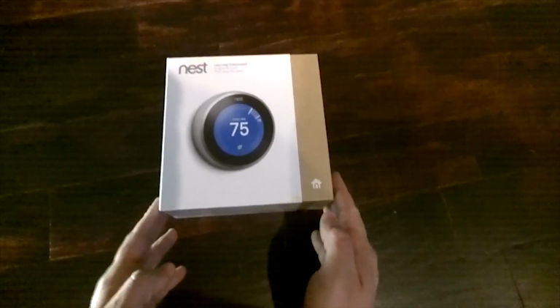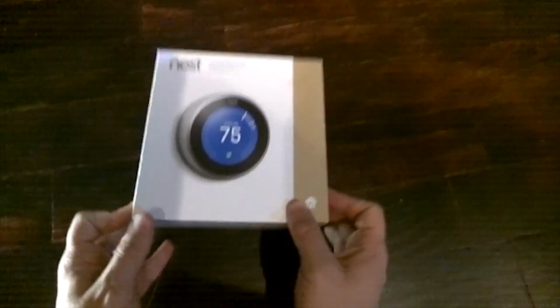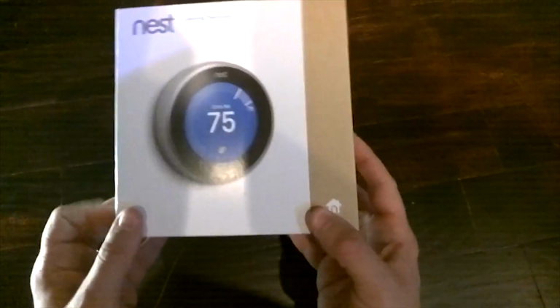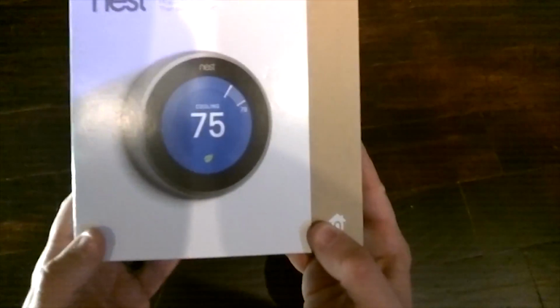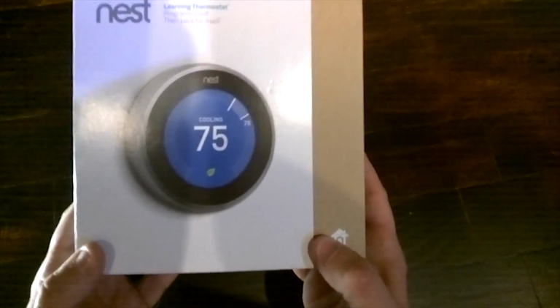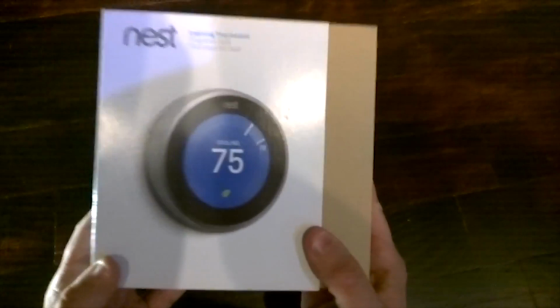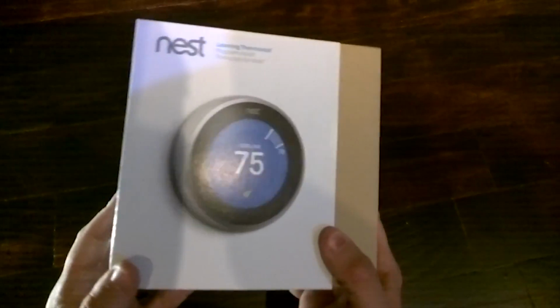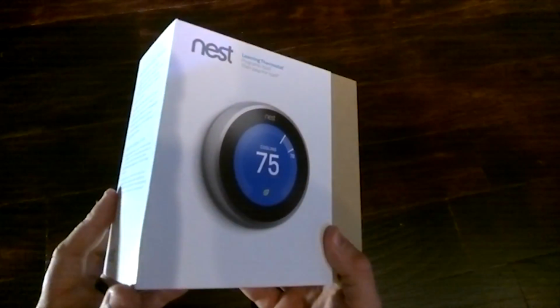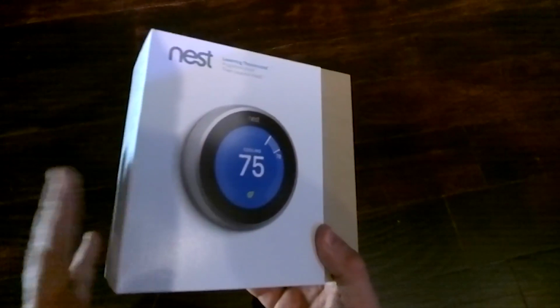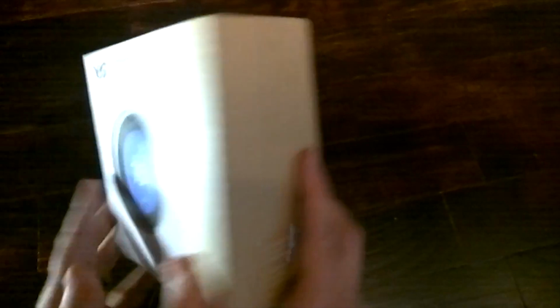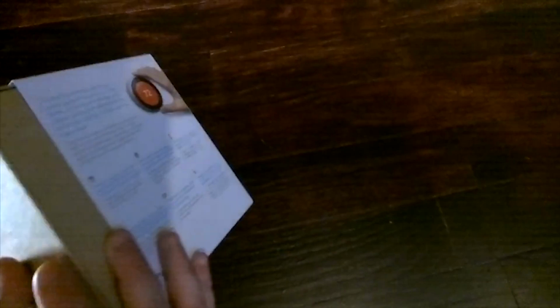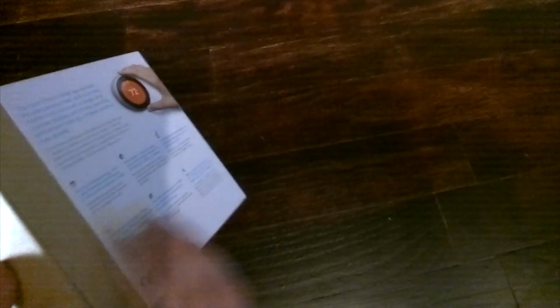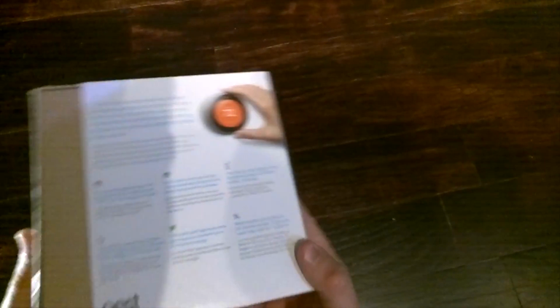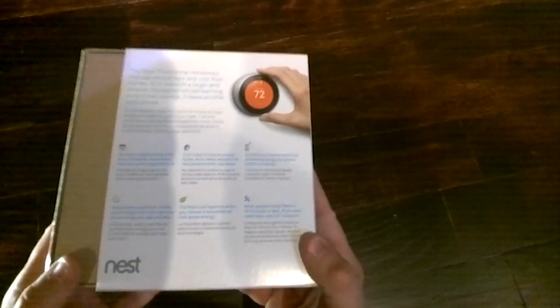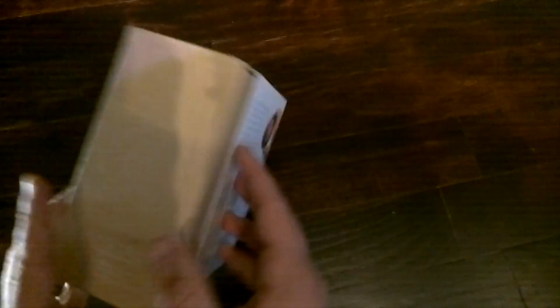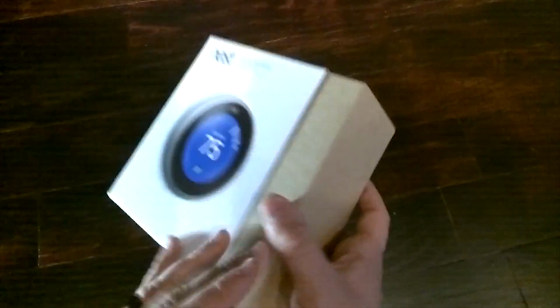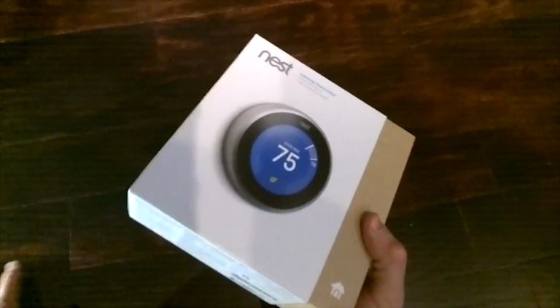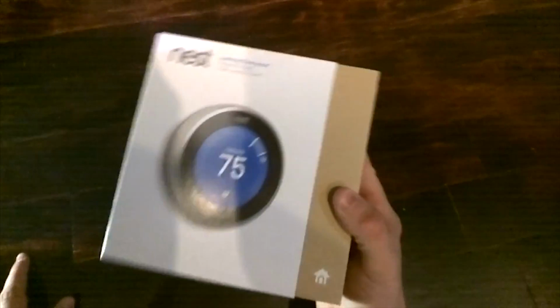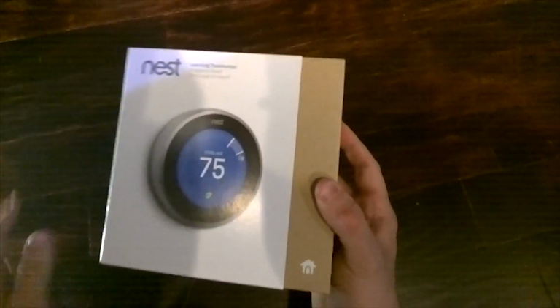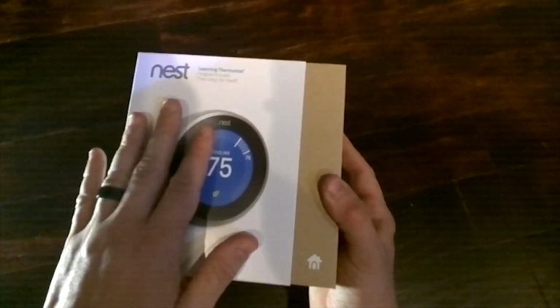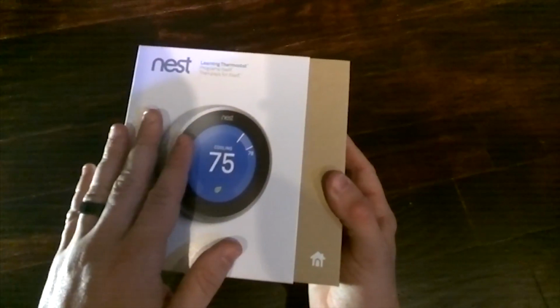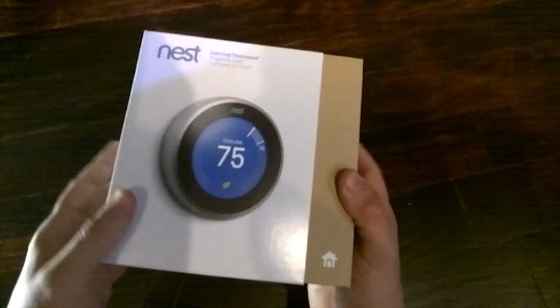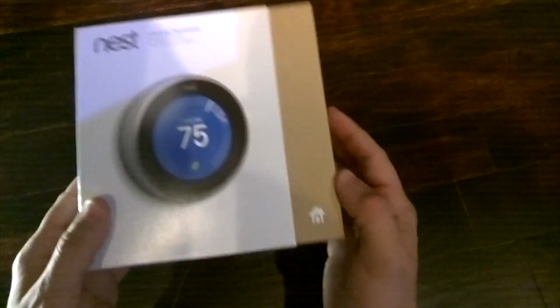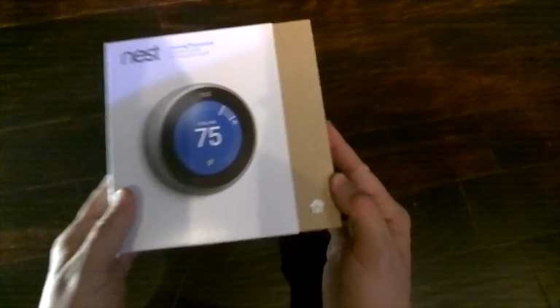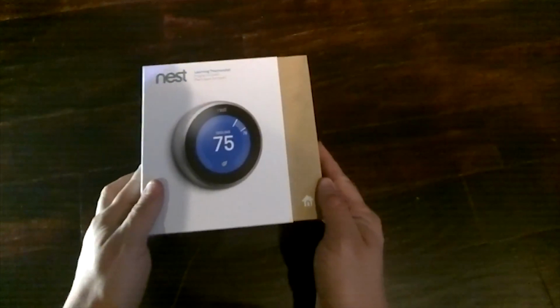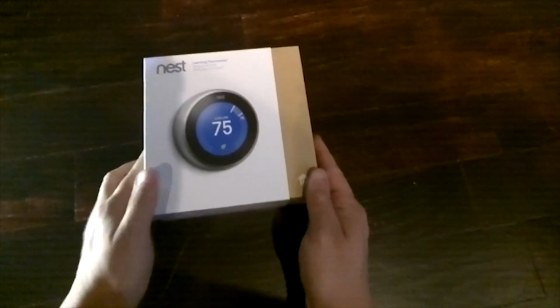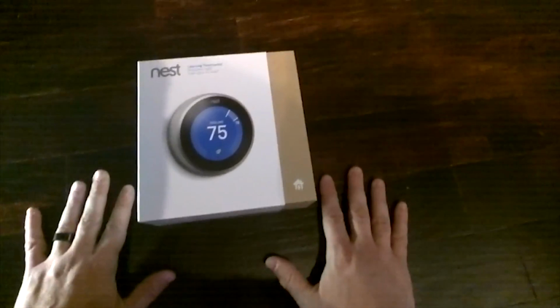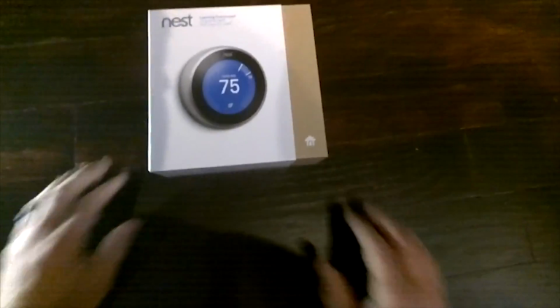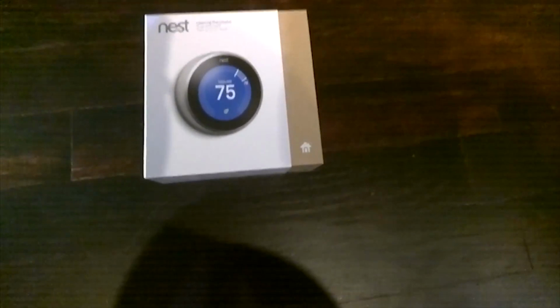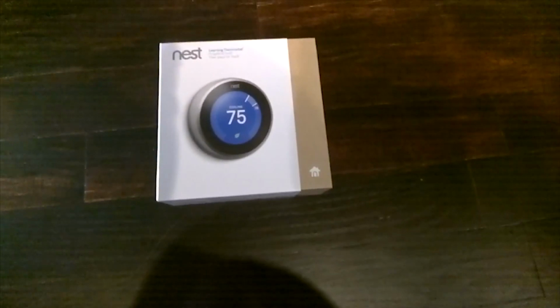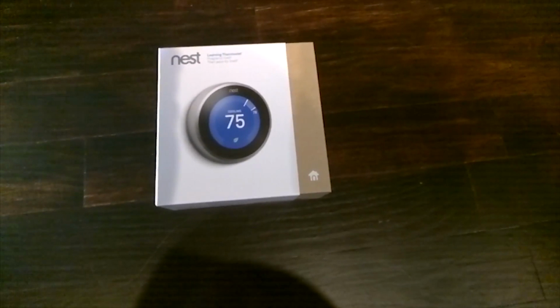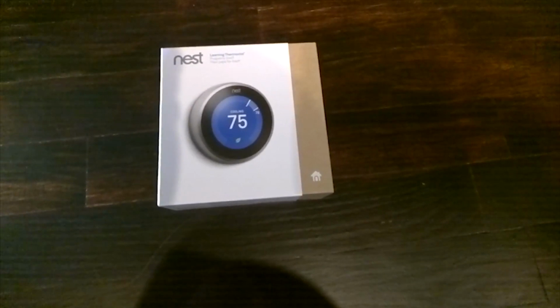Hello there. I recently purchased a Nest Learning Thermostat Generation 3 to replace my Generation 2 model. This prompted me to make this quick video trying to answer some of those questions that I had while I waited for my order to come in about the new Nest Thermostat.